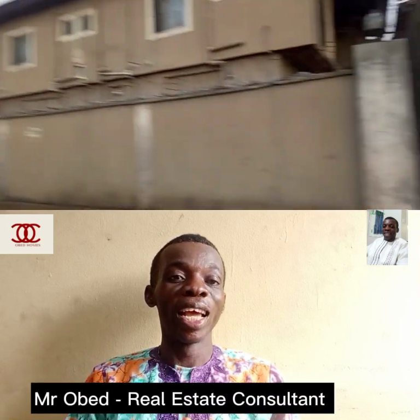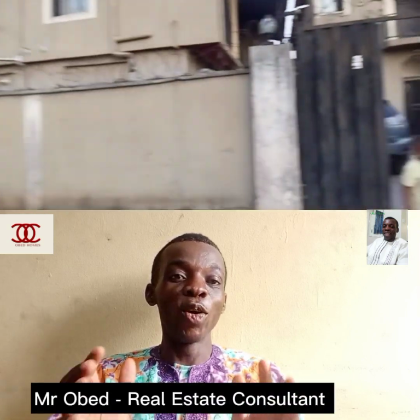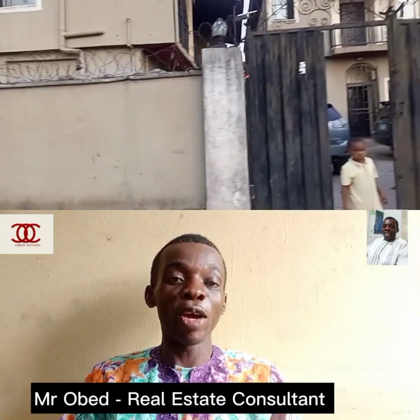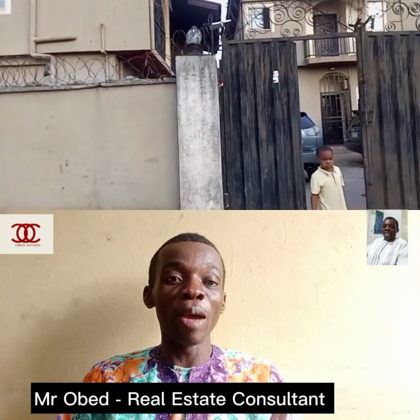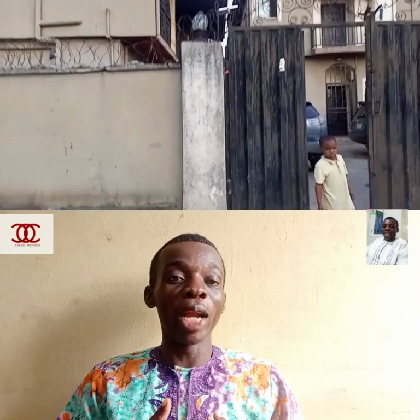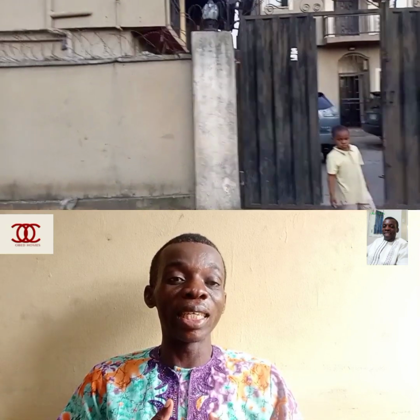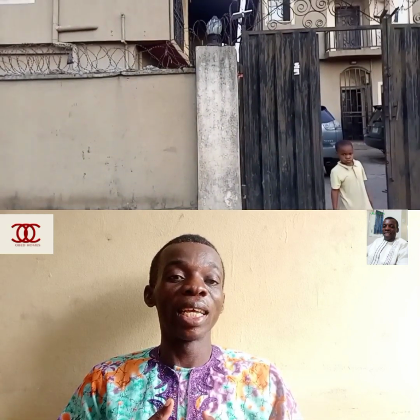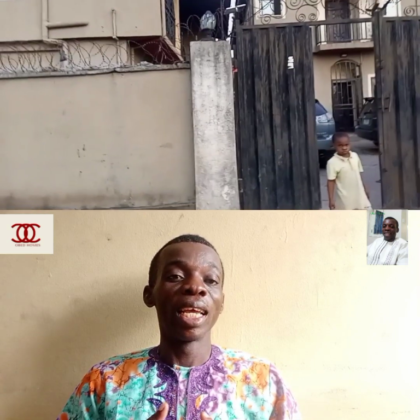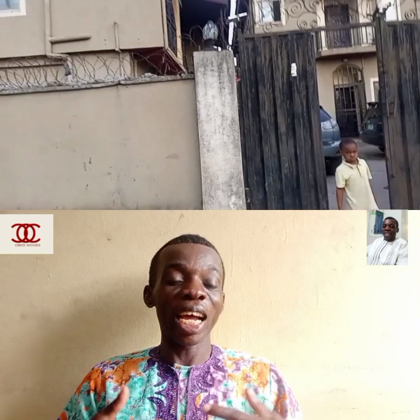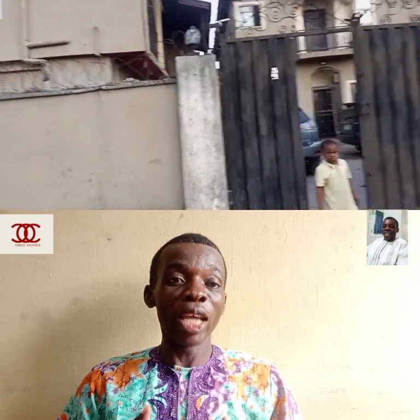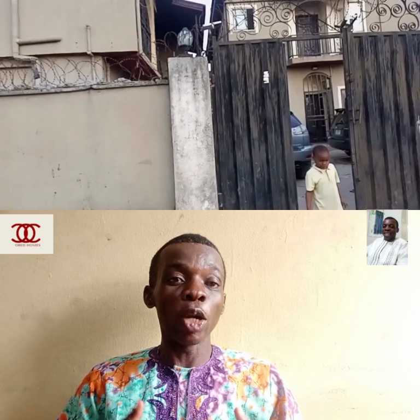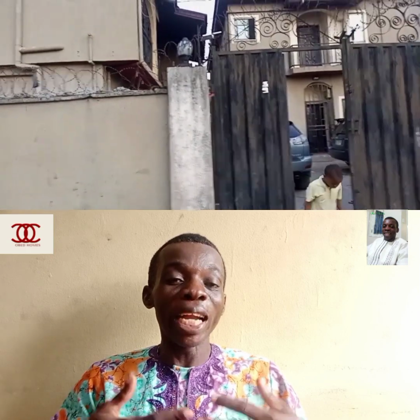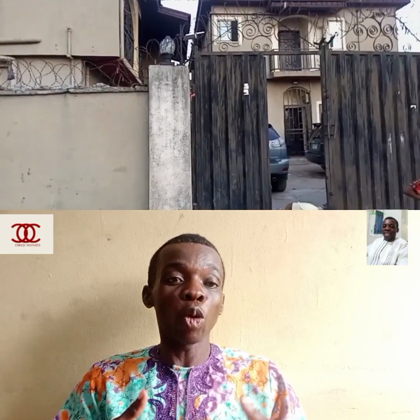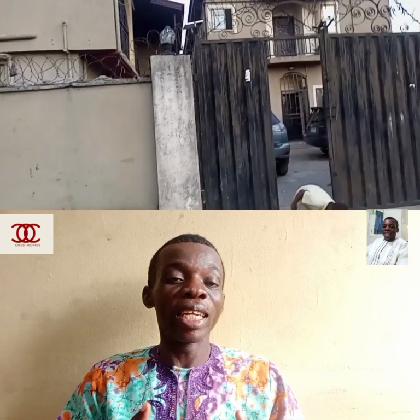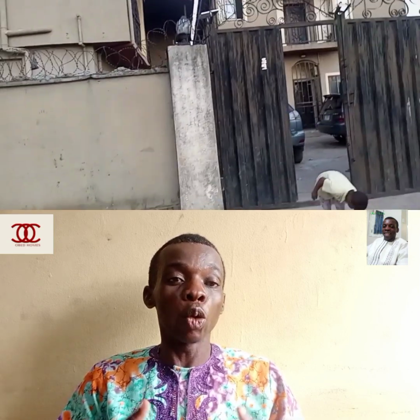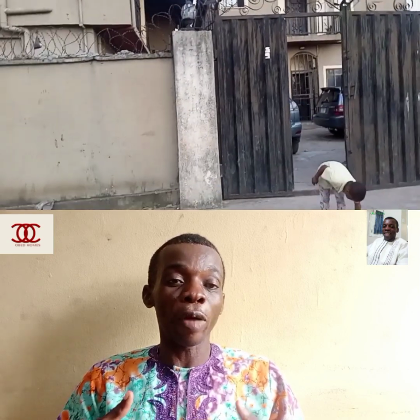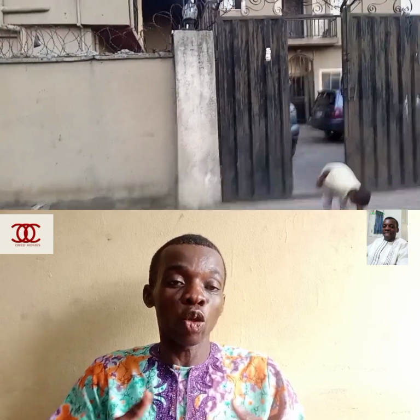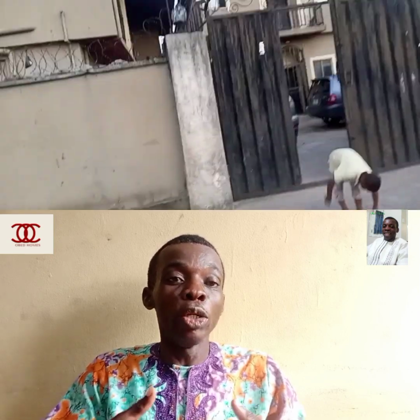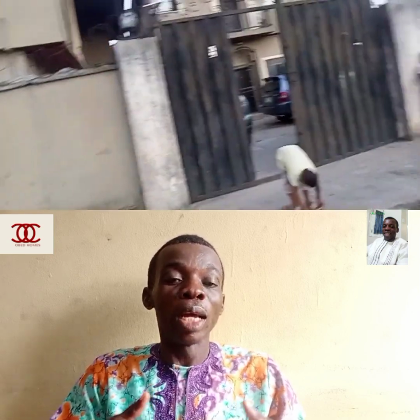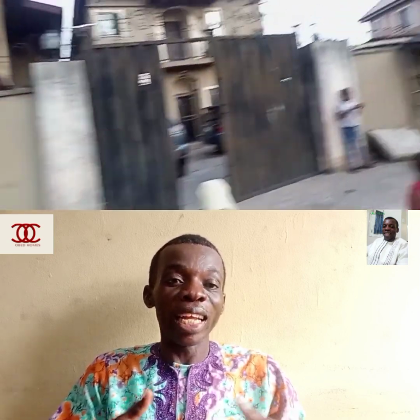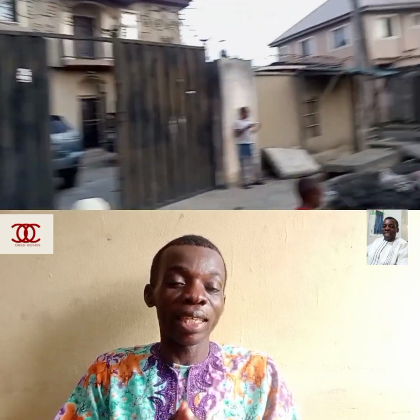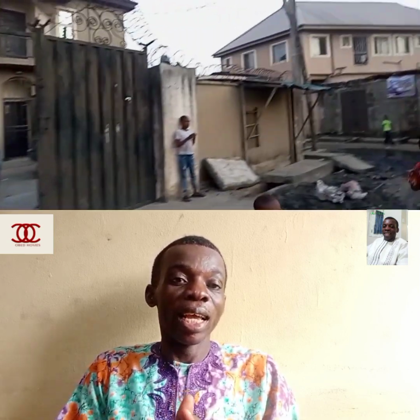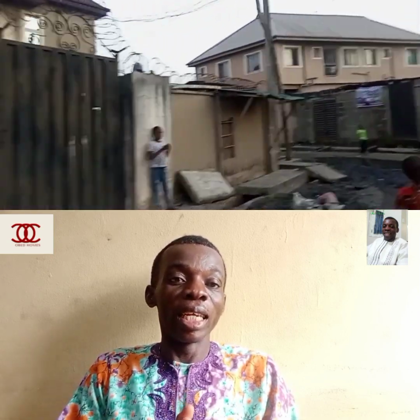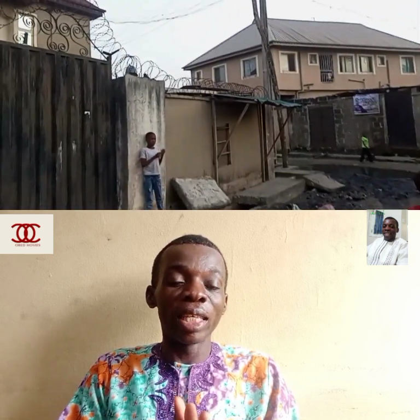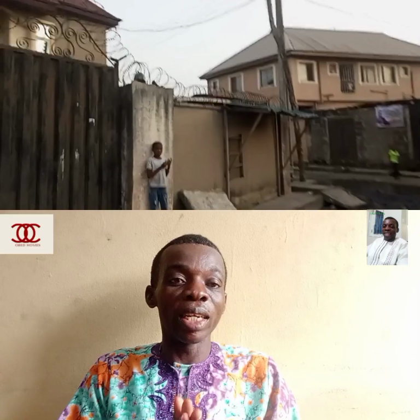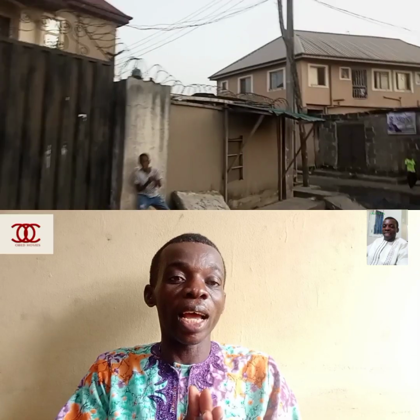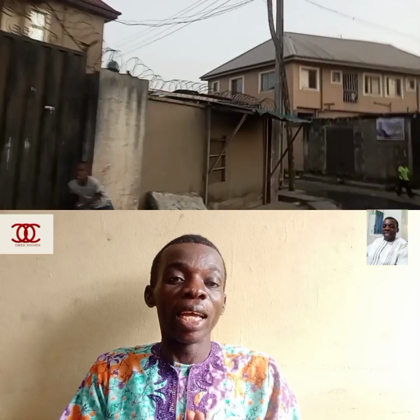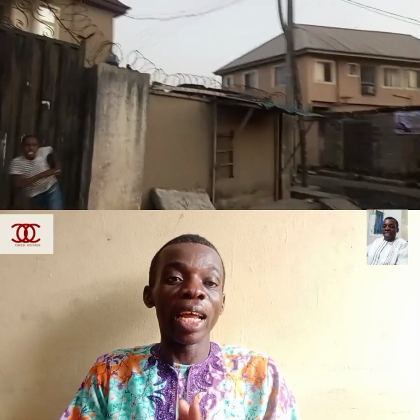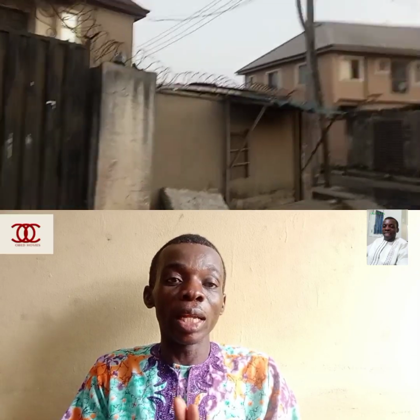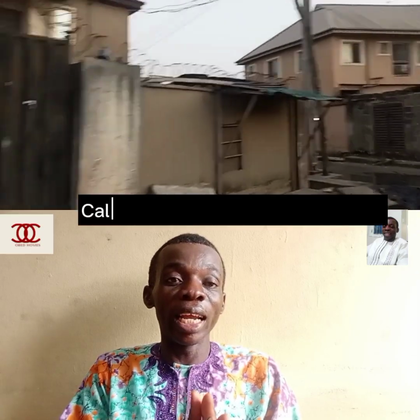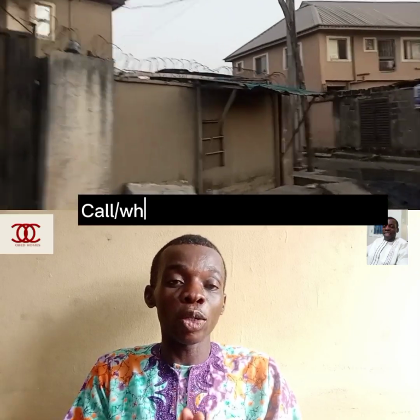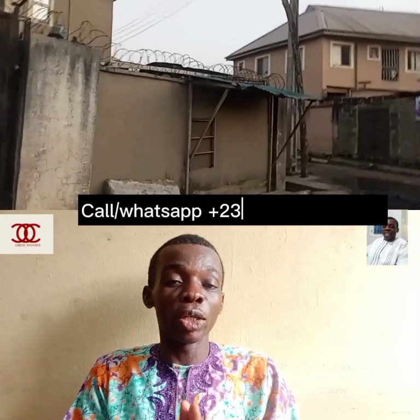I know whenever you see my video like this, it does remind you that Obed has something to offer. There's something new — the latest in the real estate business here in Lagos, Nigeria.